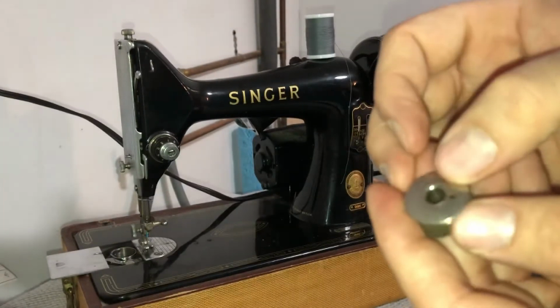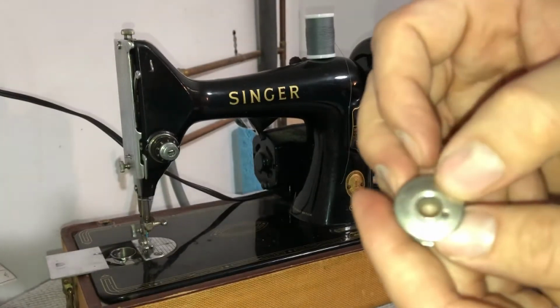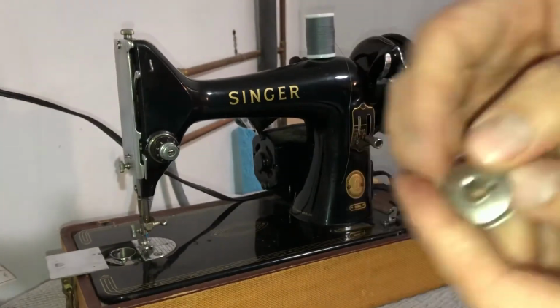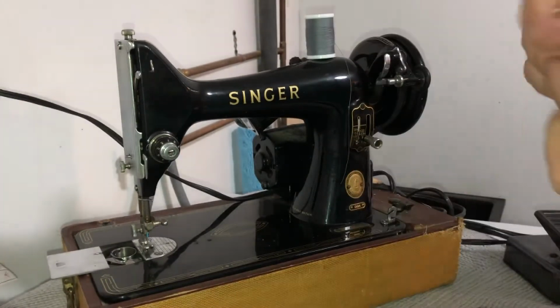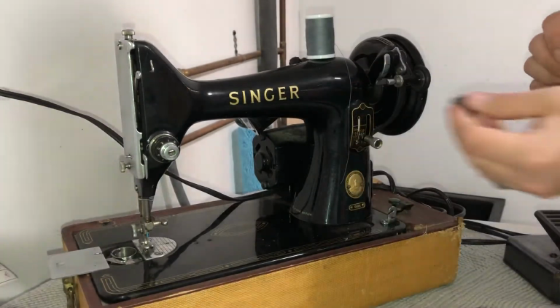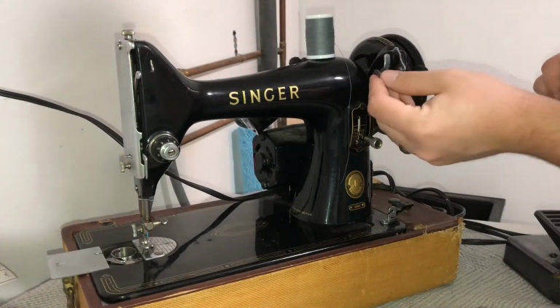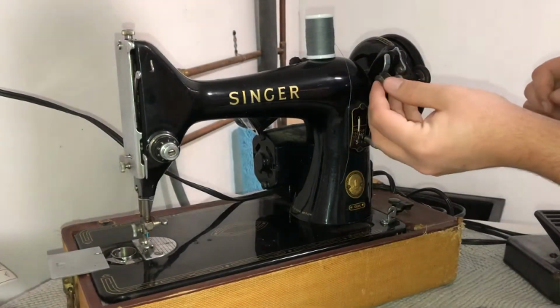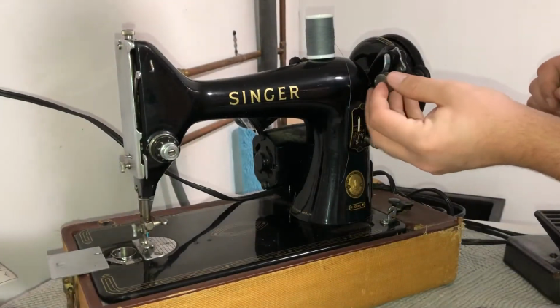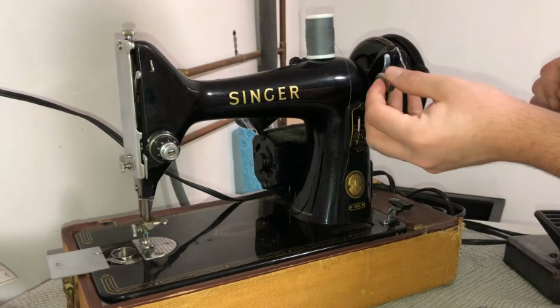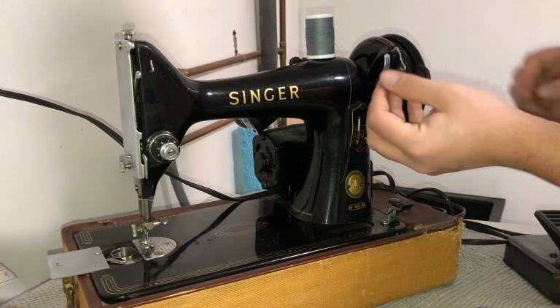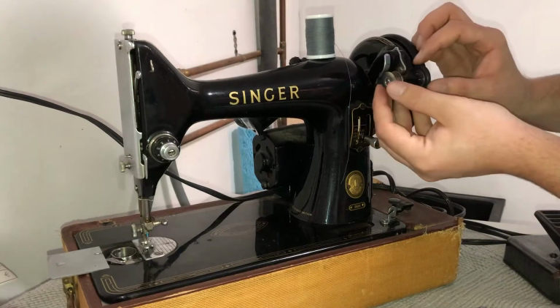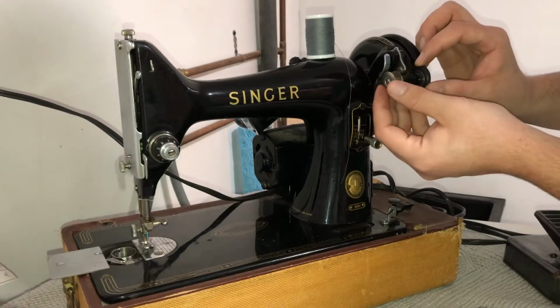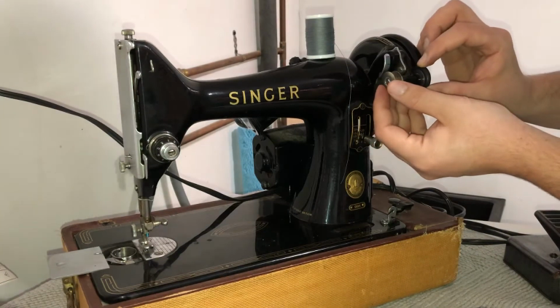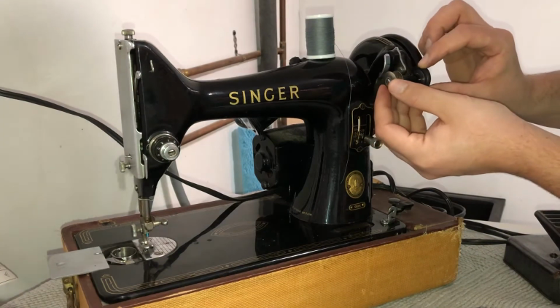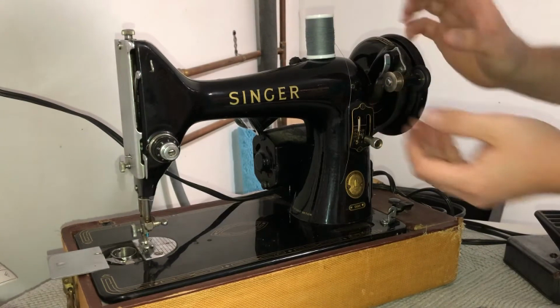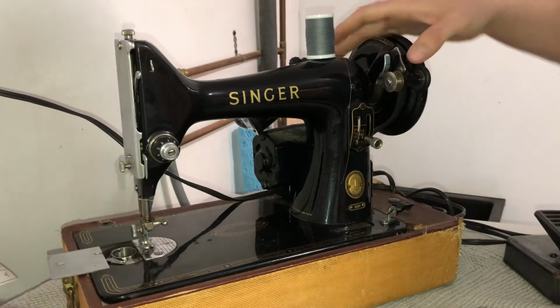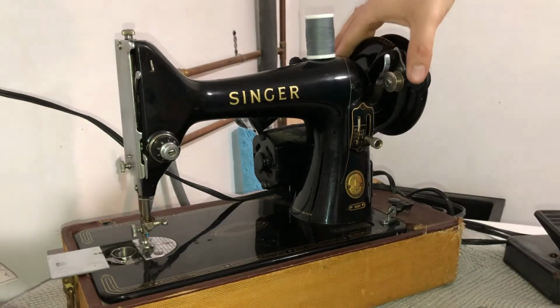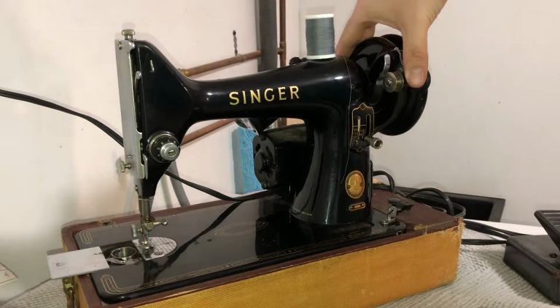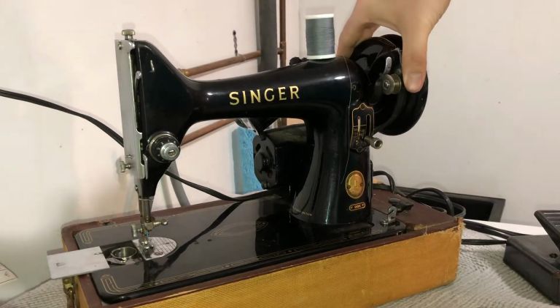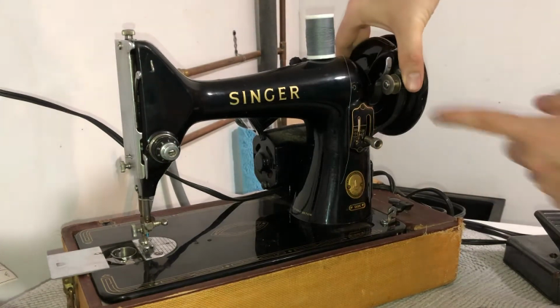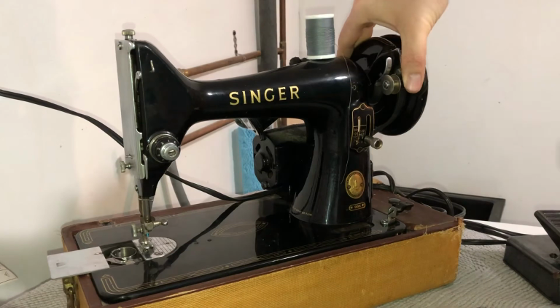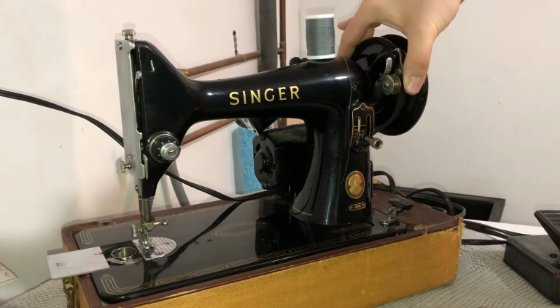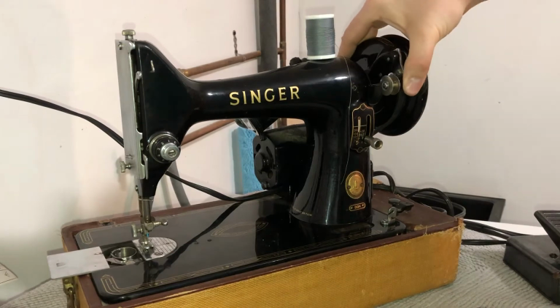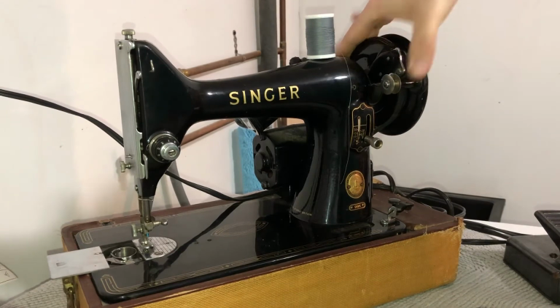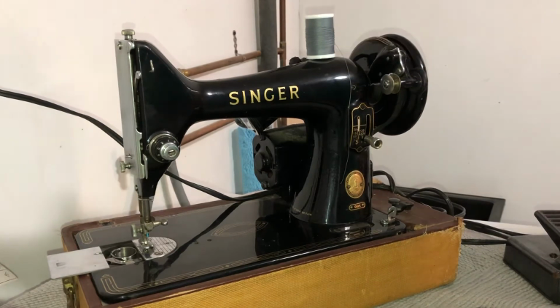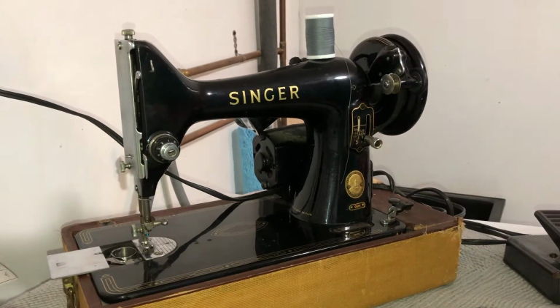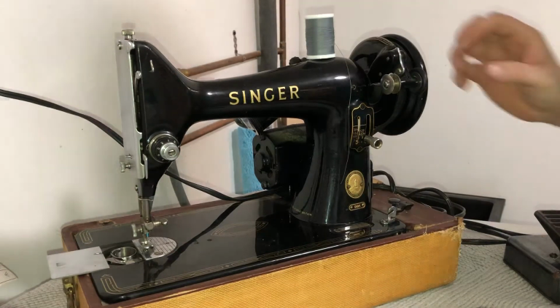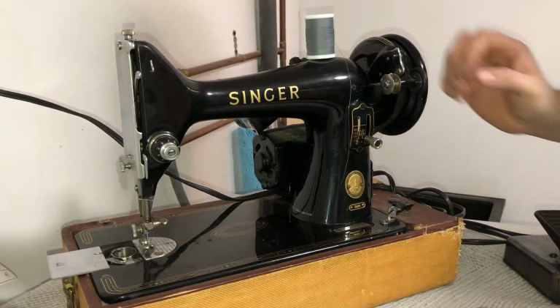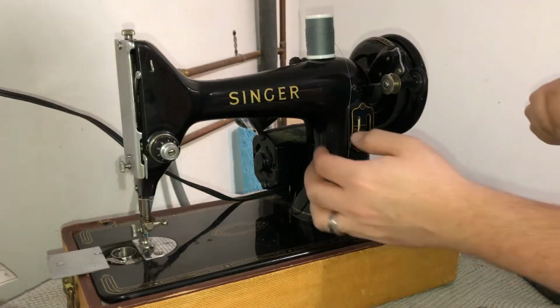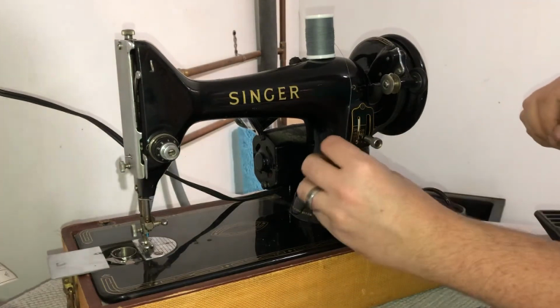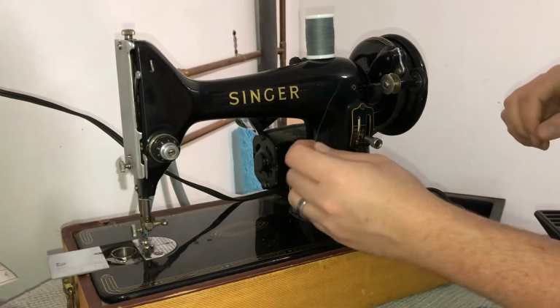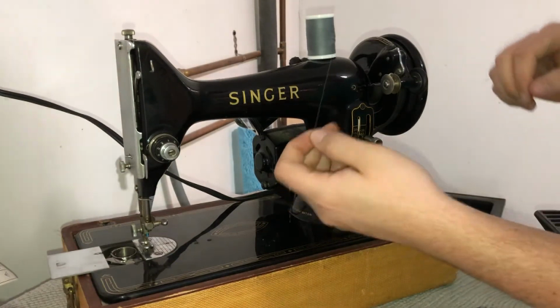Then you'll notice on the bobbin winder there's a little tab, and that's going to go into the little hole right there — there's one on each side. We're going to place that on our winder, and then you're going to push your winder against the wheel until it clicks like that.